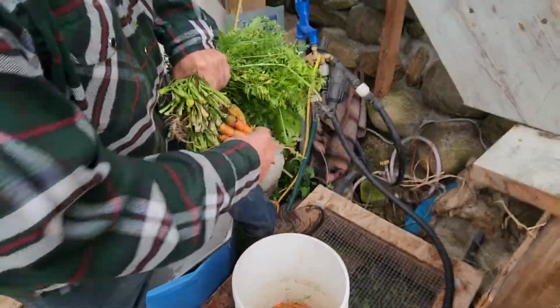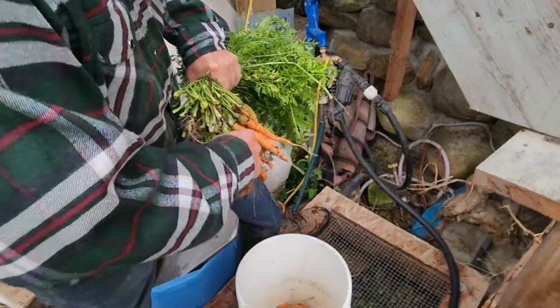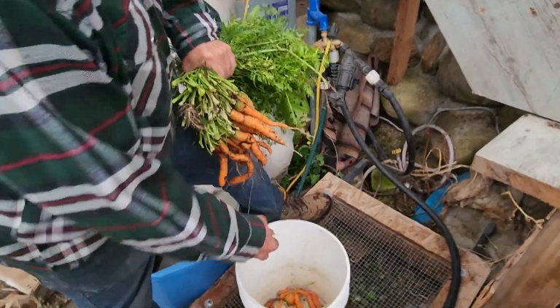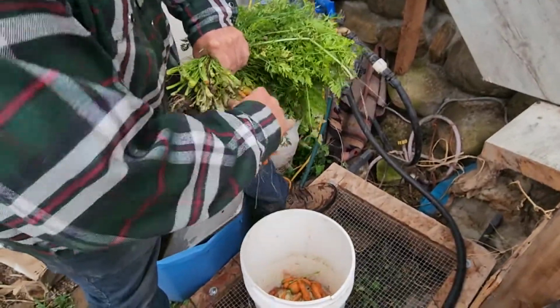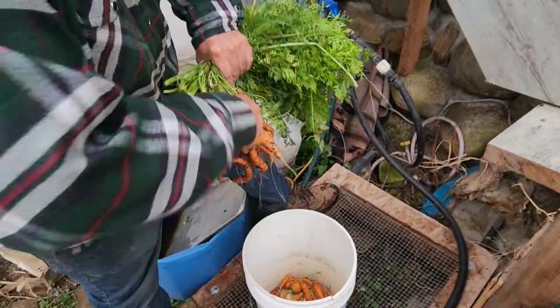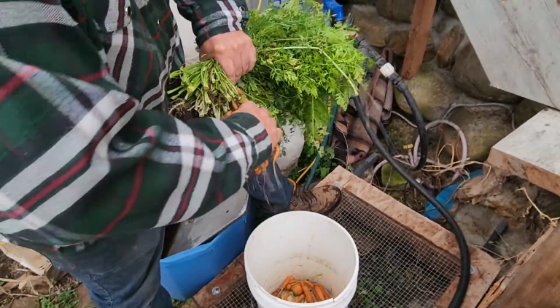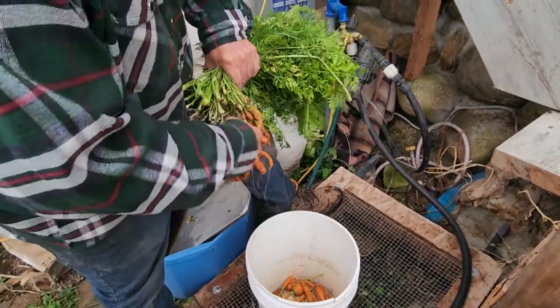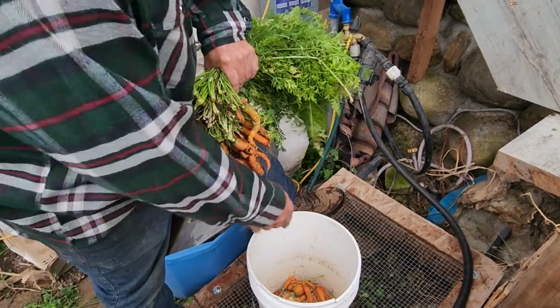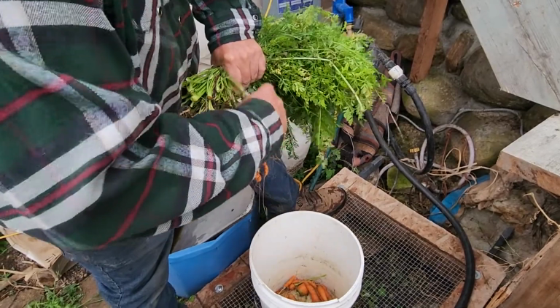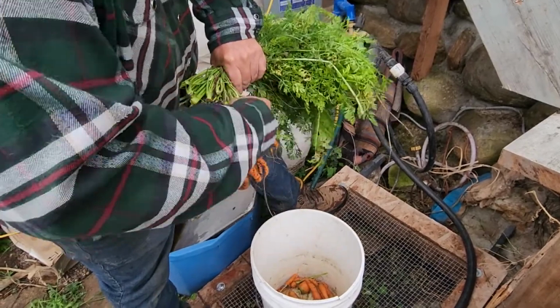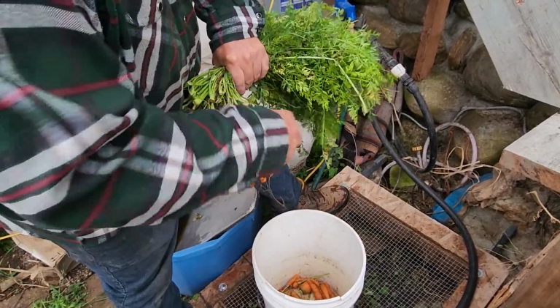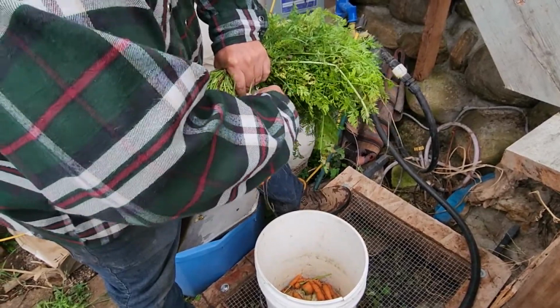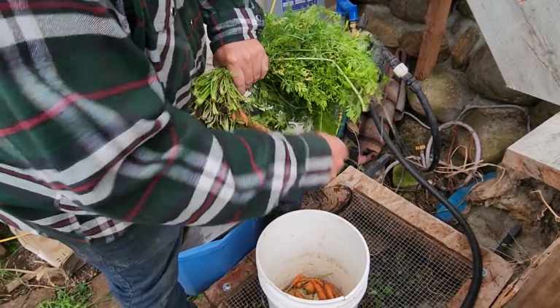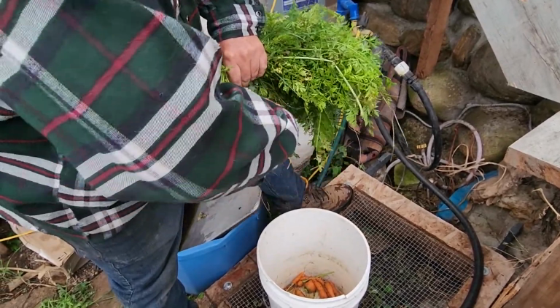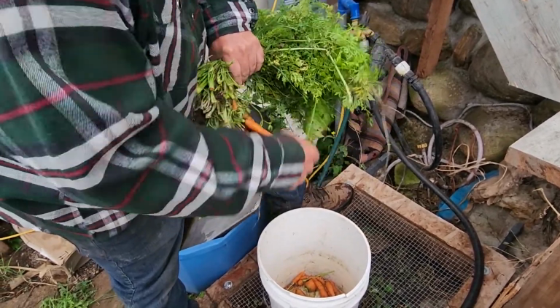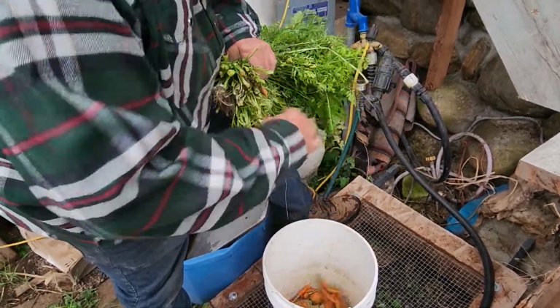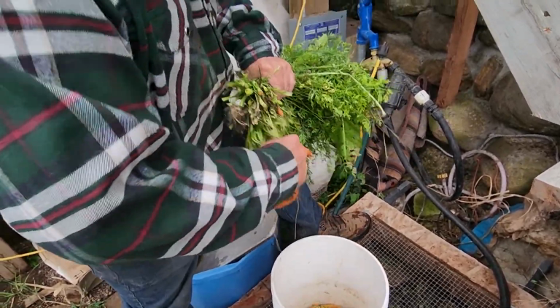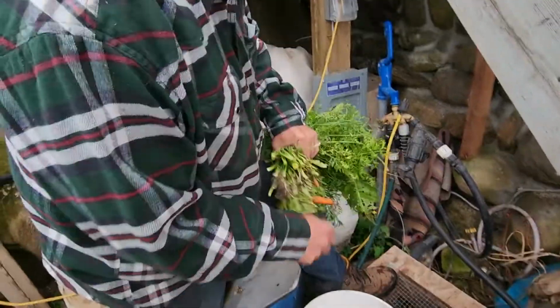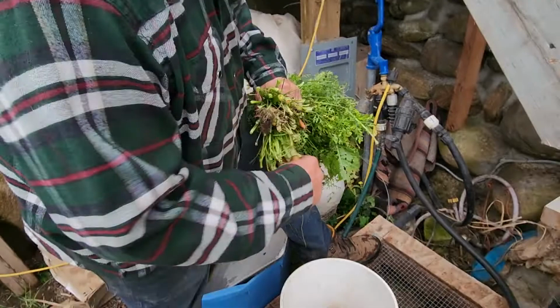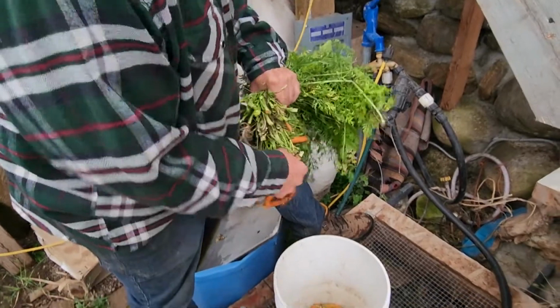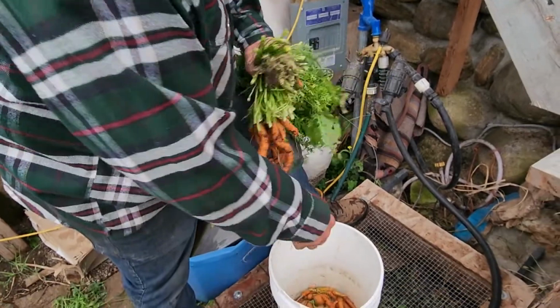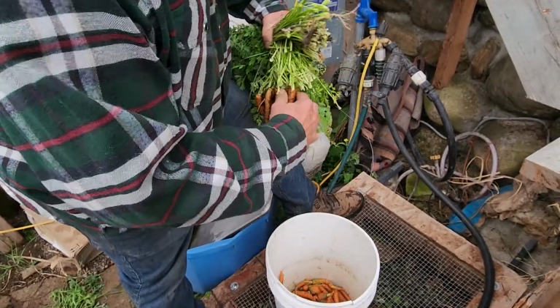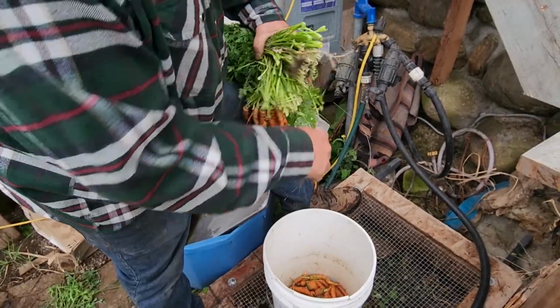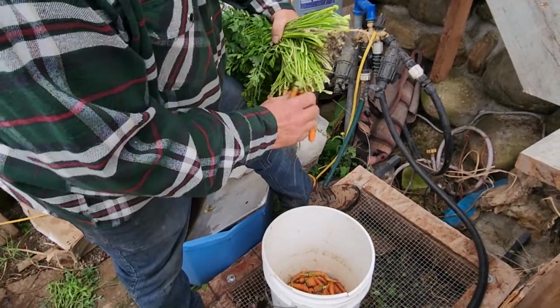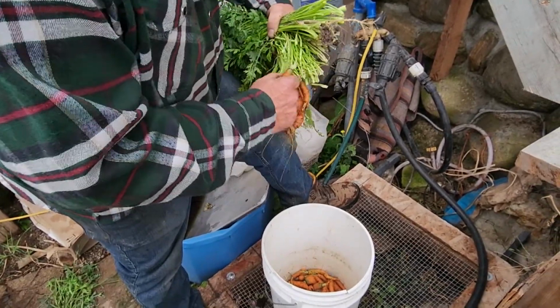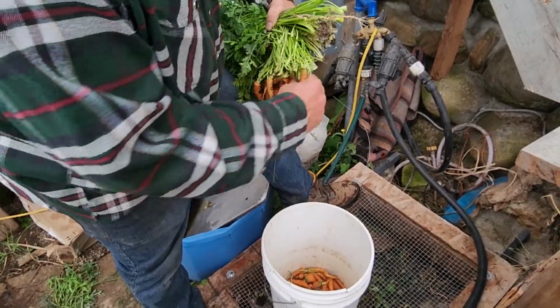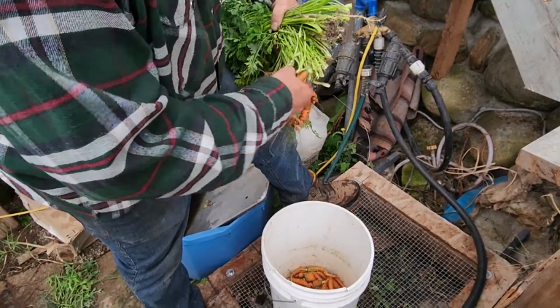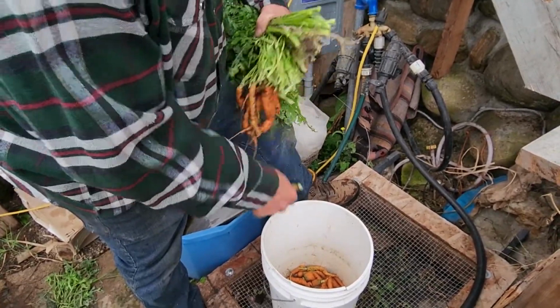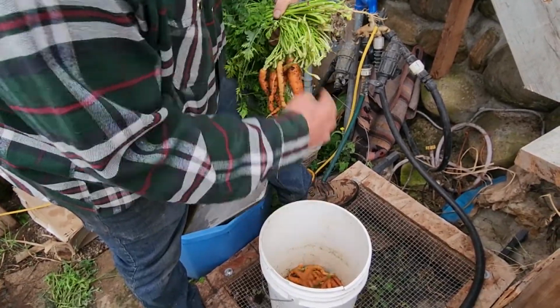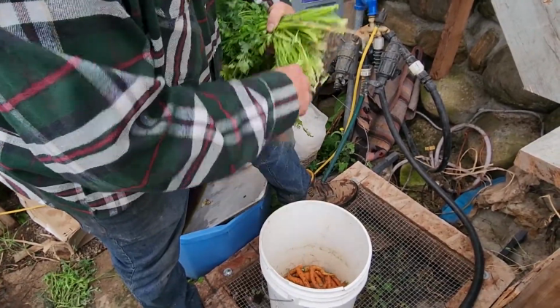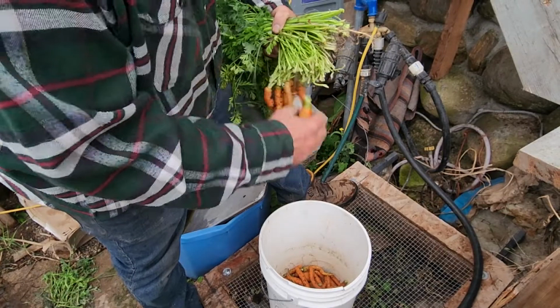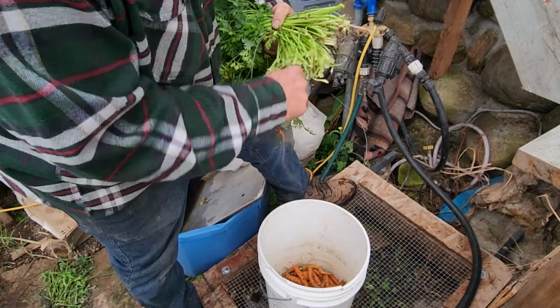I can't tell you how much I appreciate that he washes stuff before it ever comes in the house. It makes a big difference — if you're taking all the dirt and the junk and the tops and everything, you have to deal with all that in the kitchen.